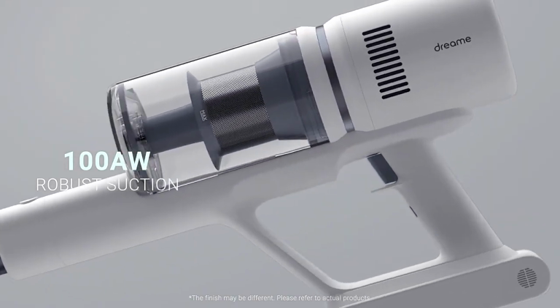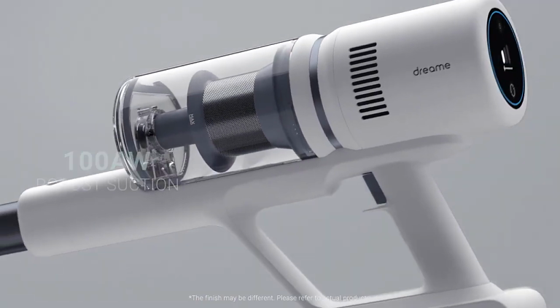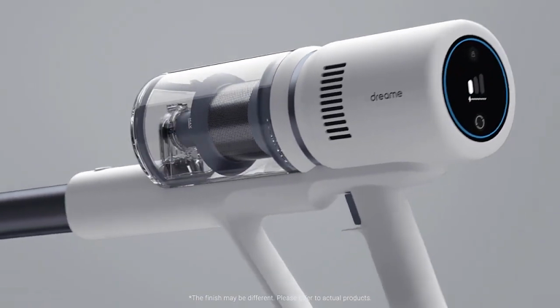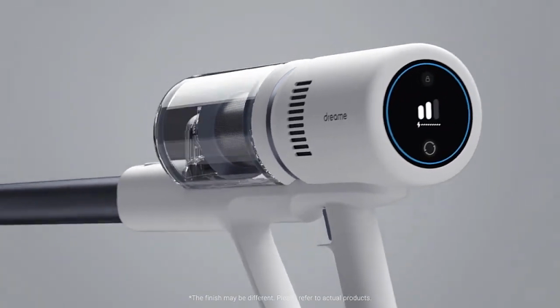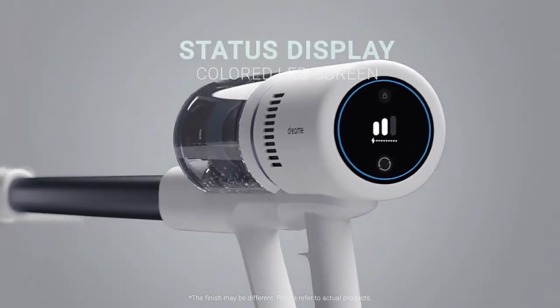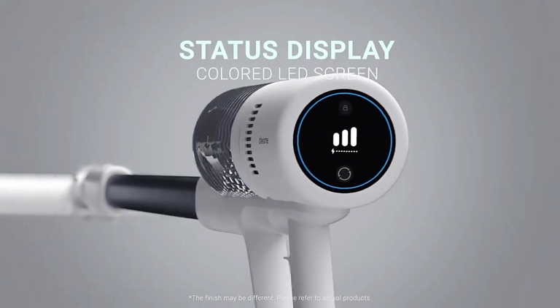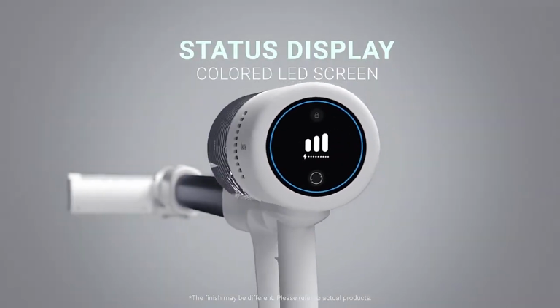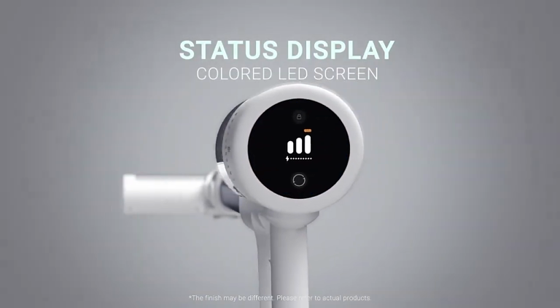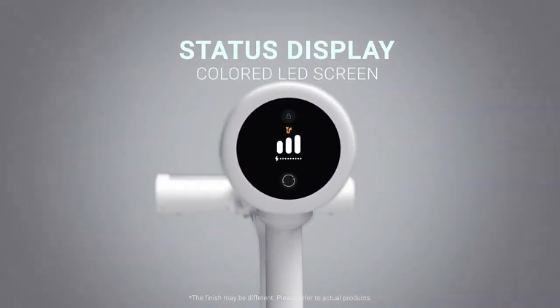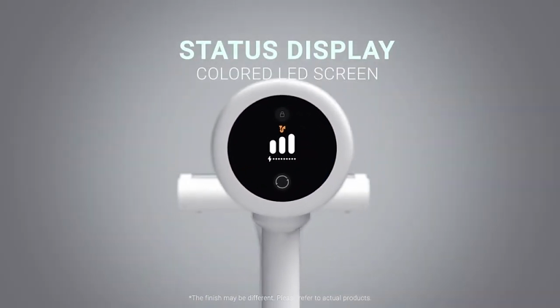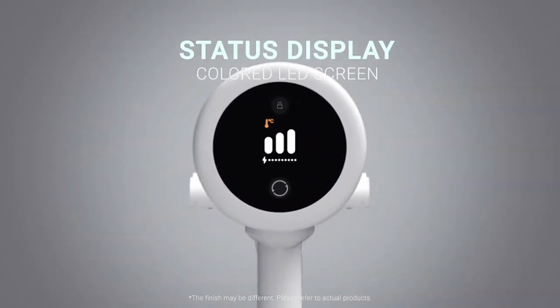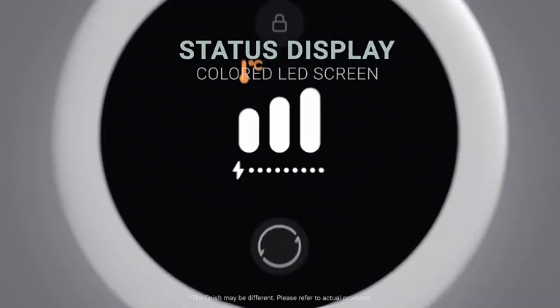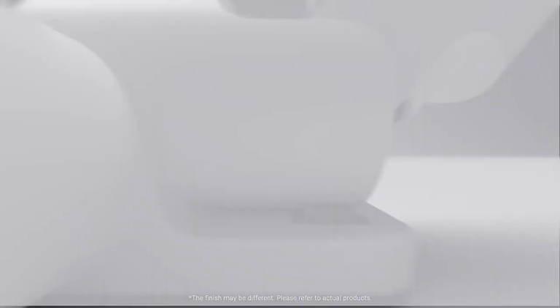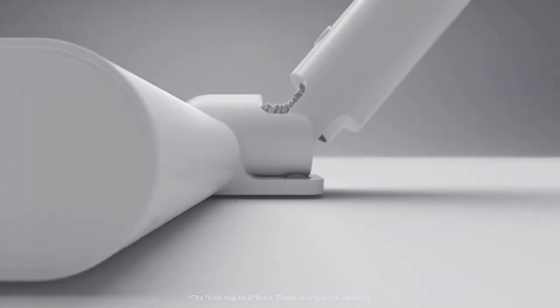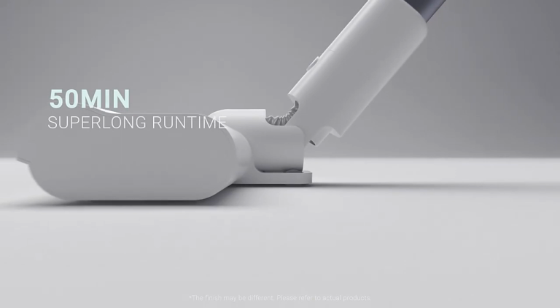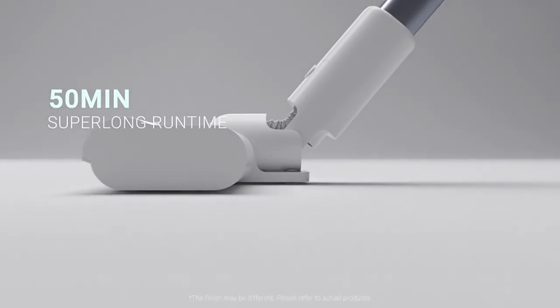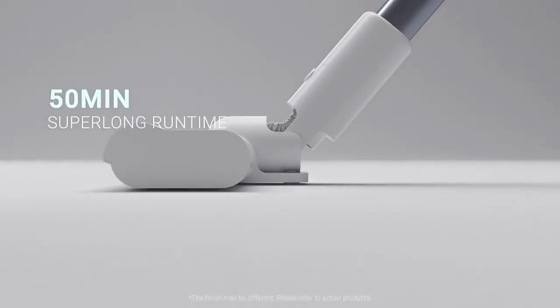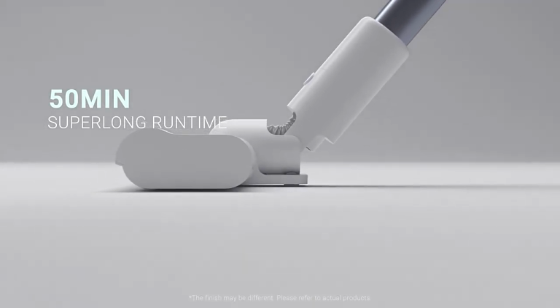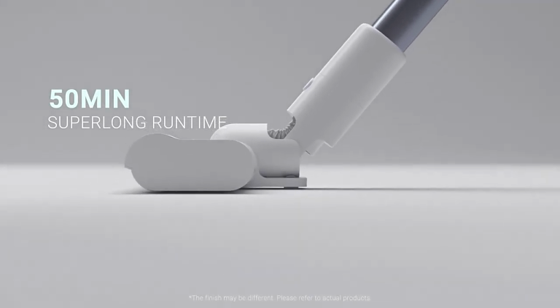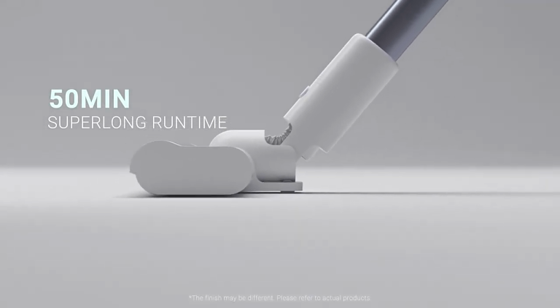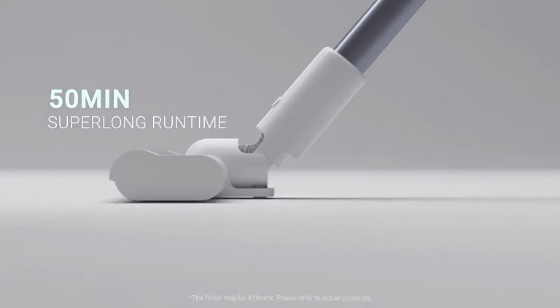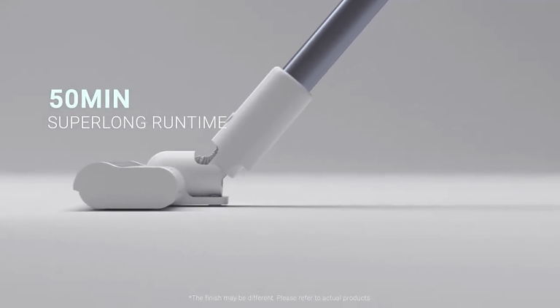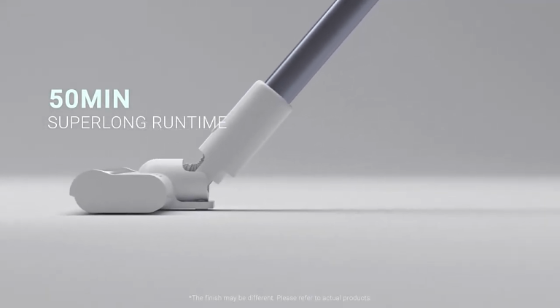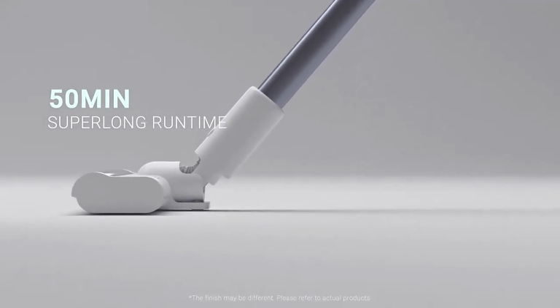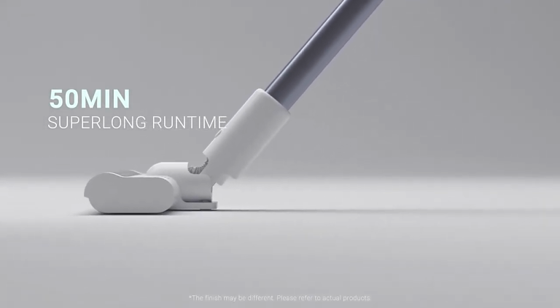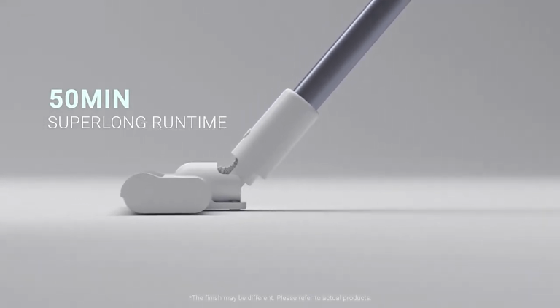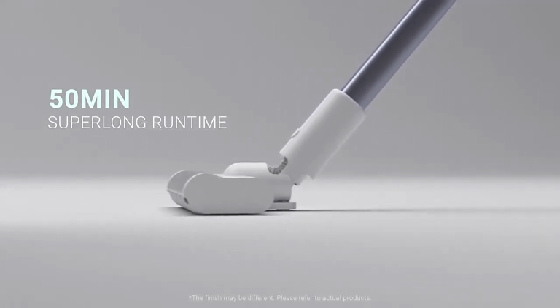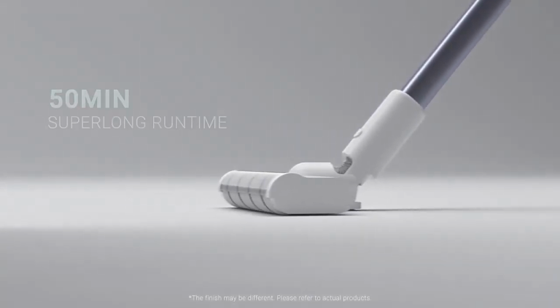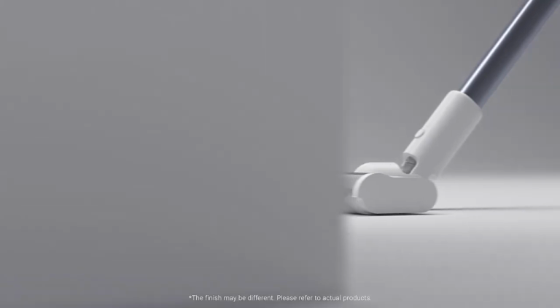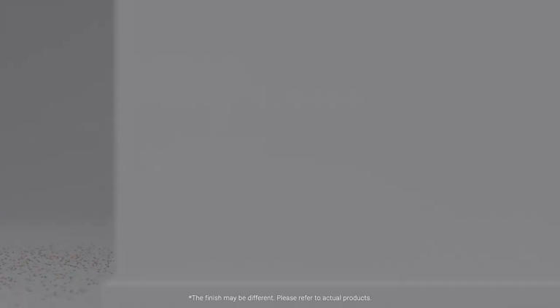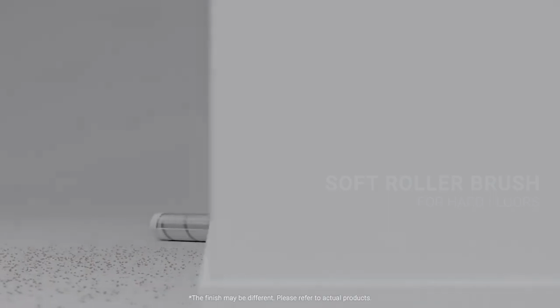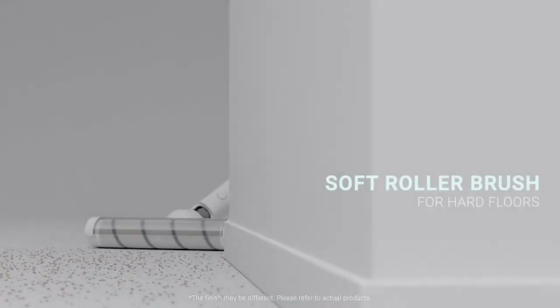With an LED screen, you get to see the suction mode and battery life. All the features come together to help you clean for up to 50 minutes without breaking a sweat.